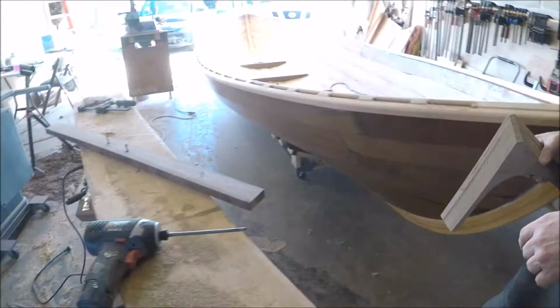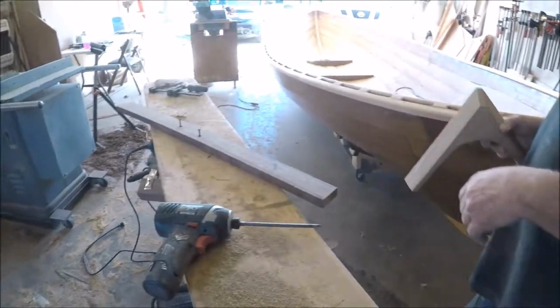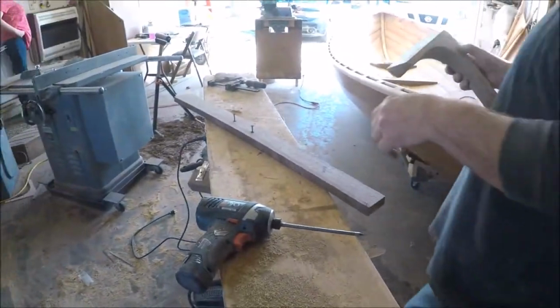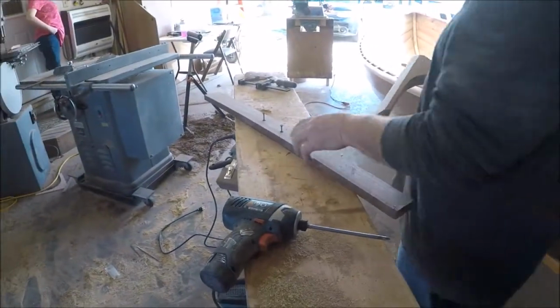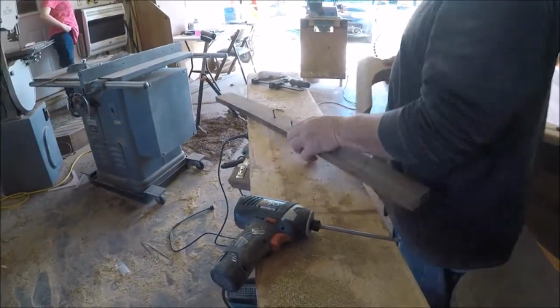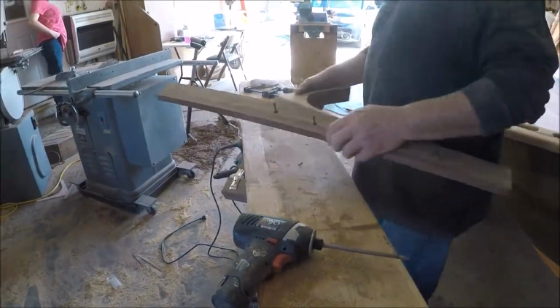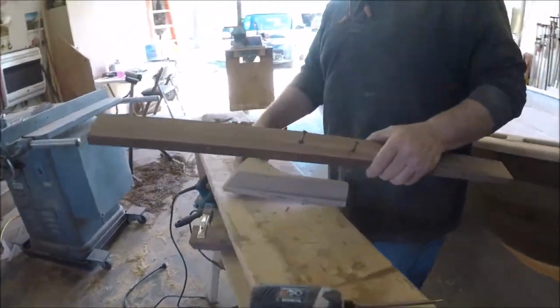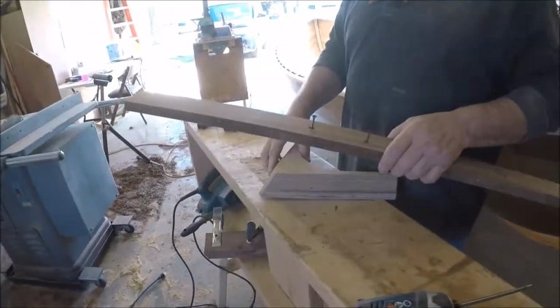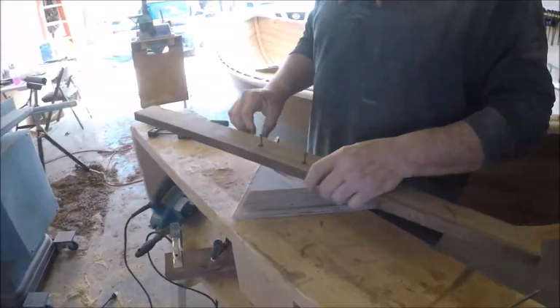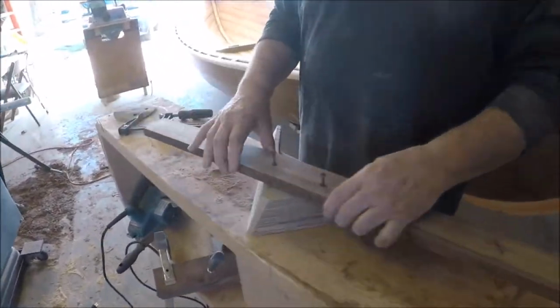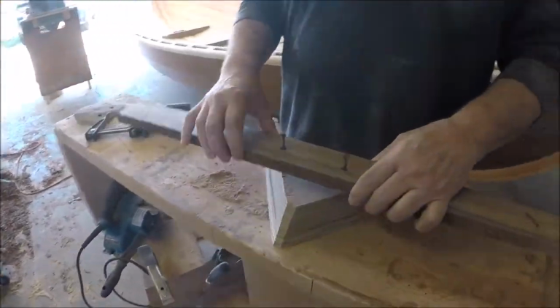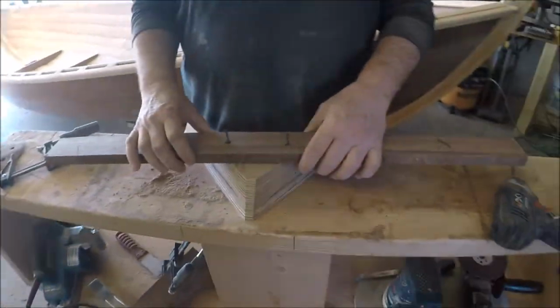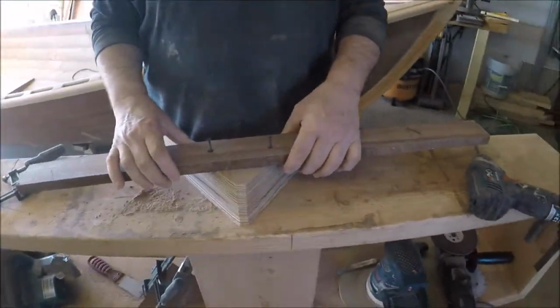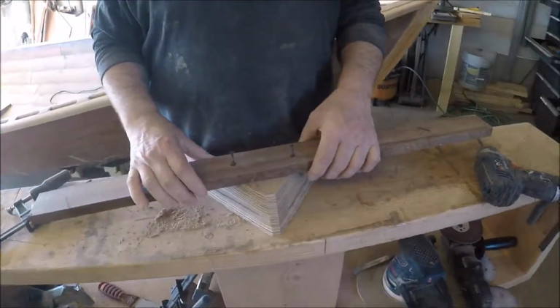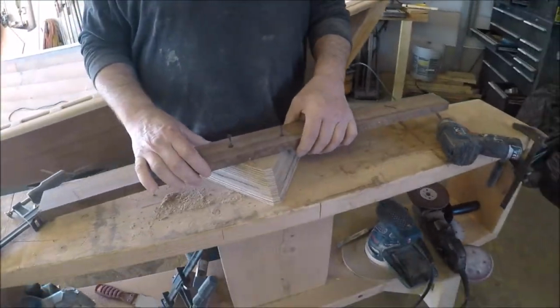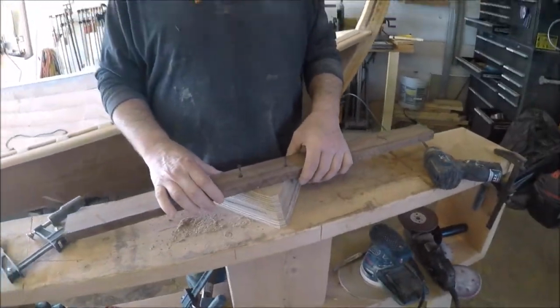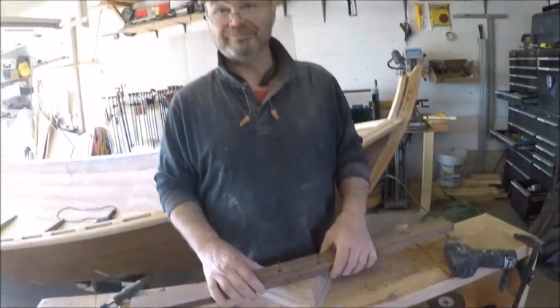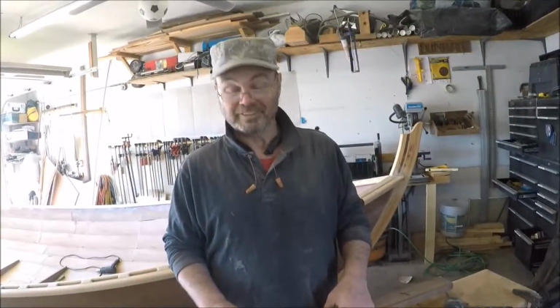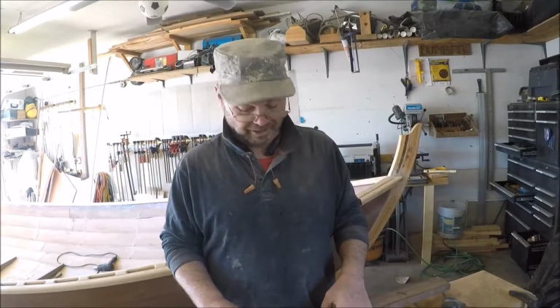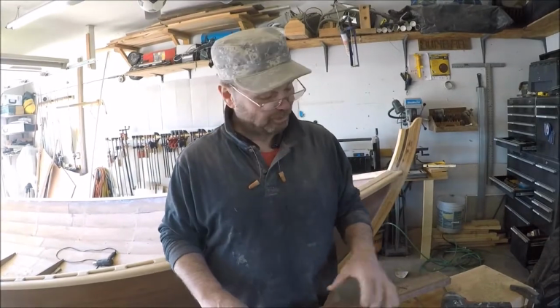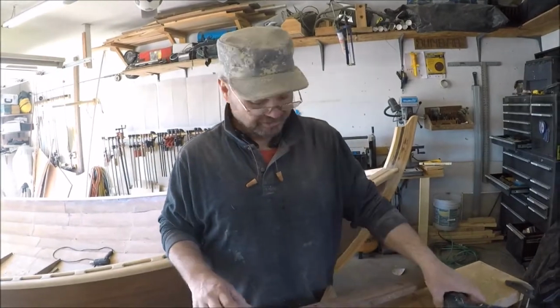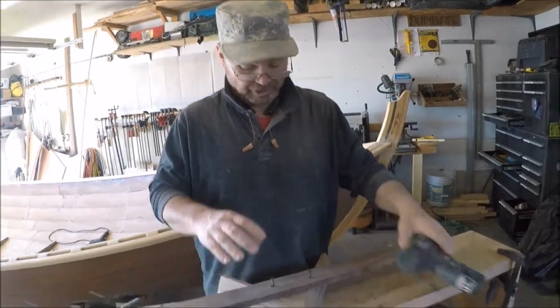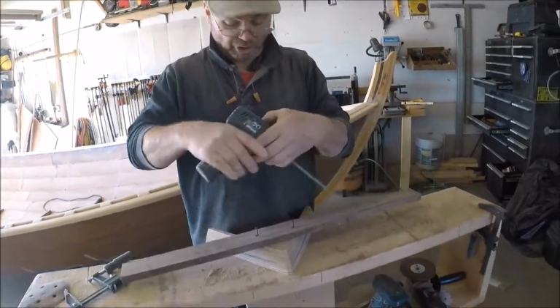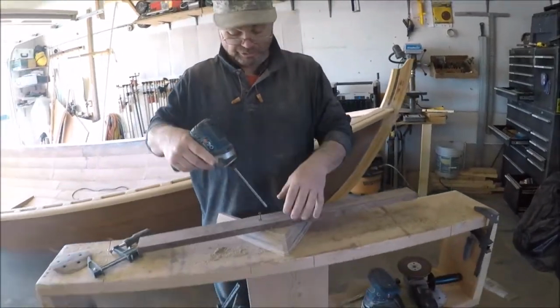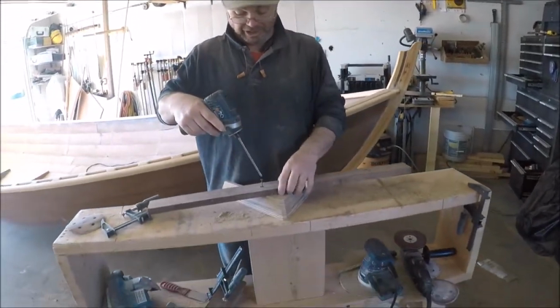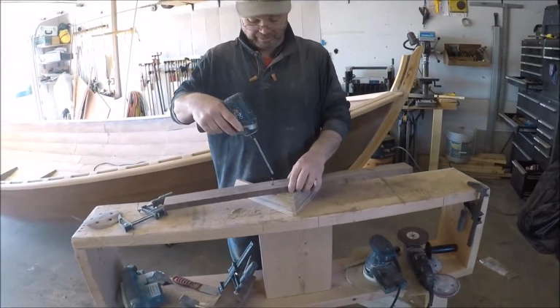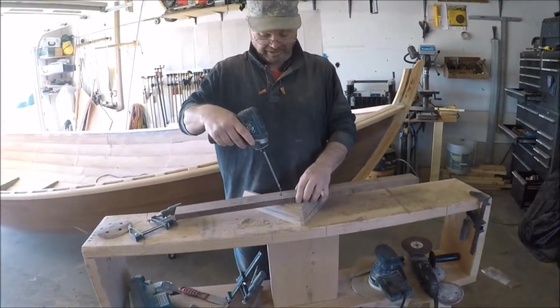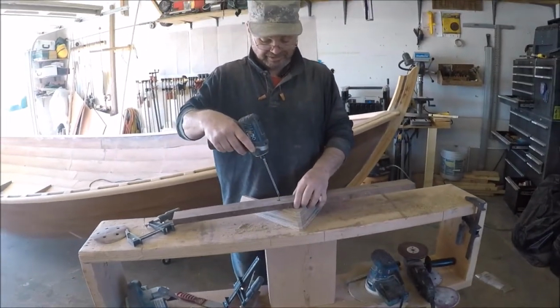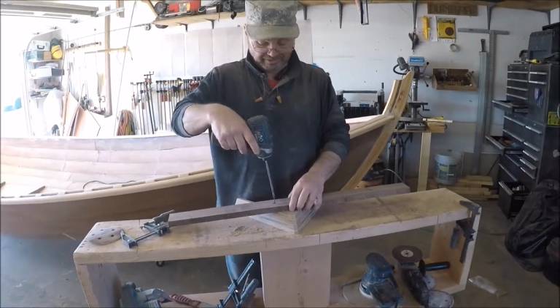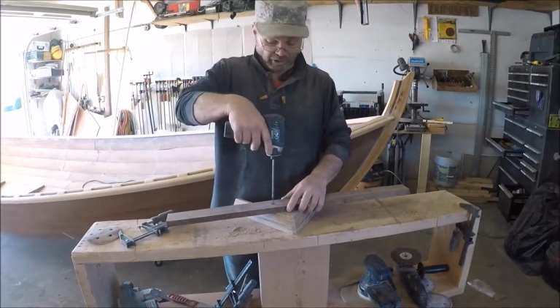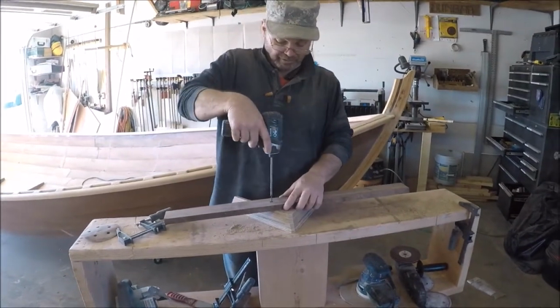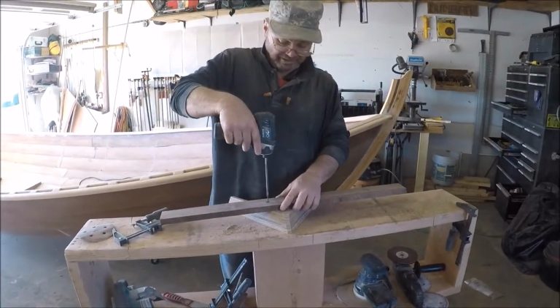I don't have a carver's vise, so I have a block and a couple of screws for a clamp, and we'll carve it with it.